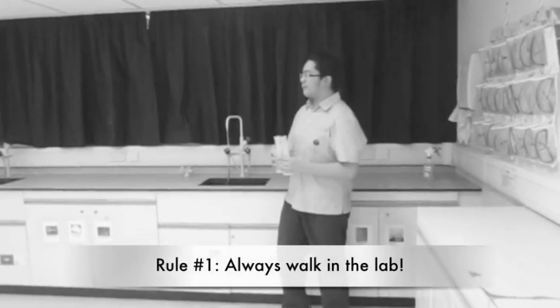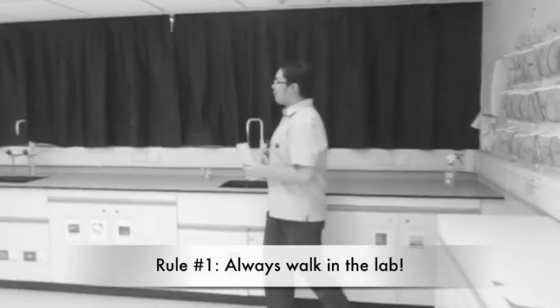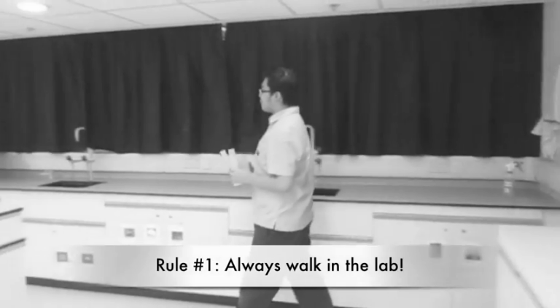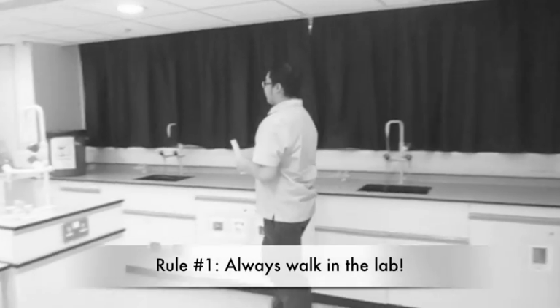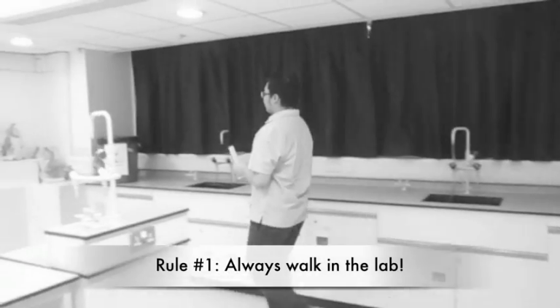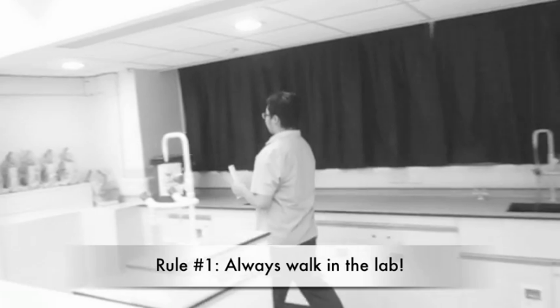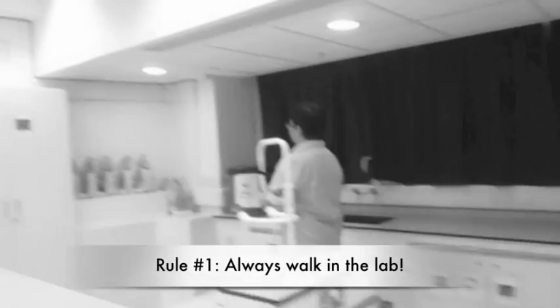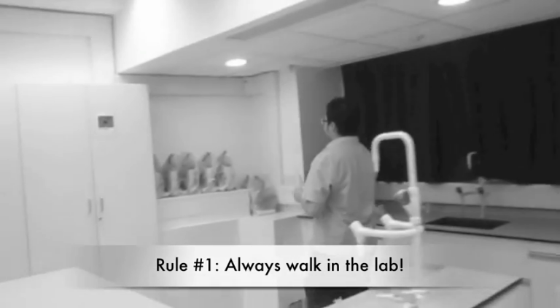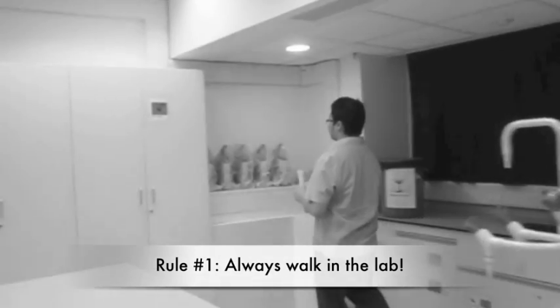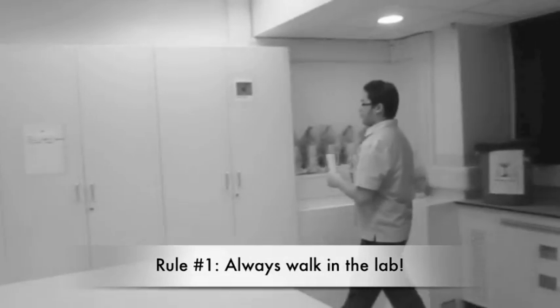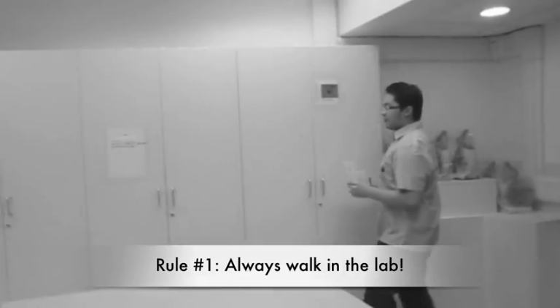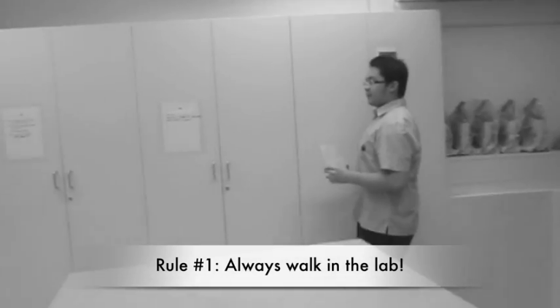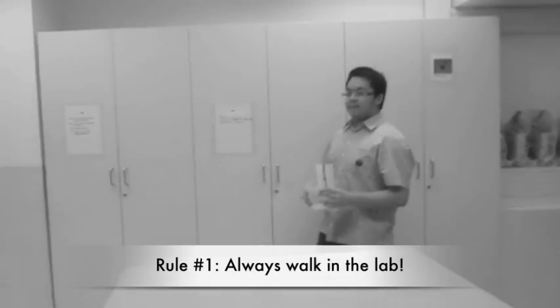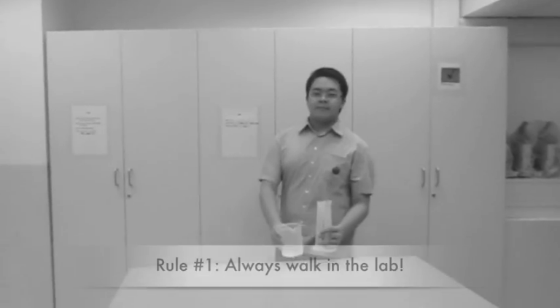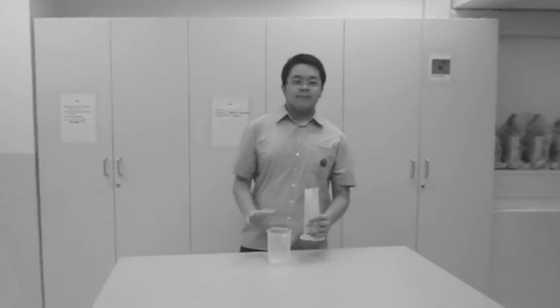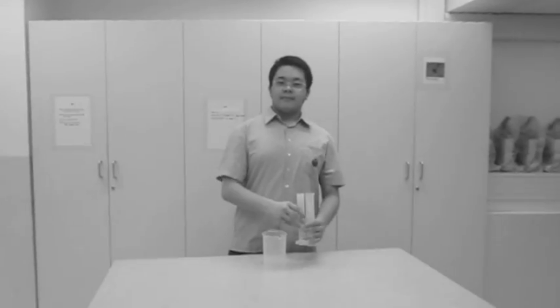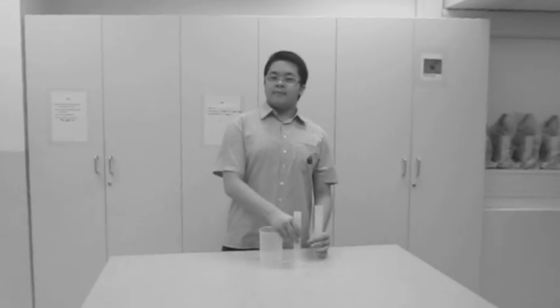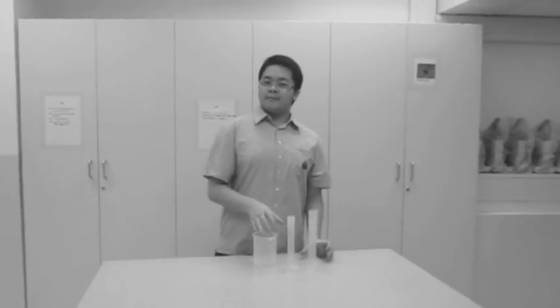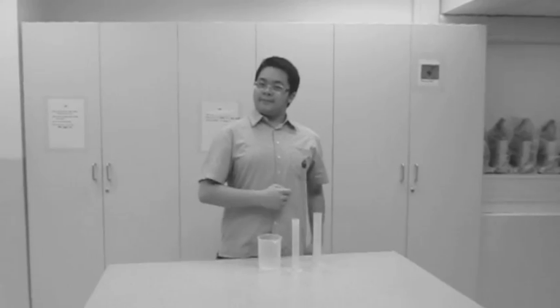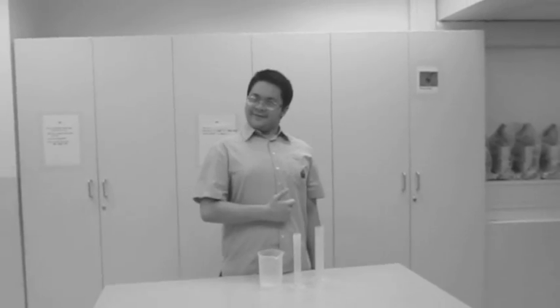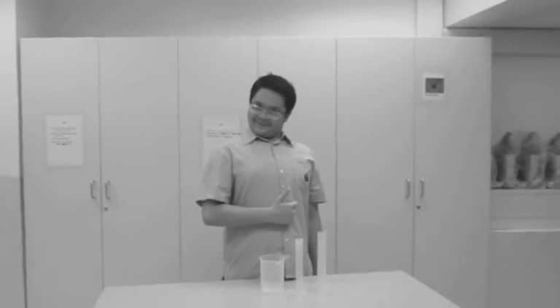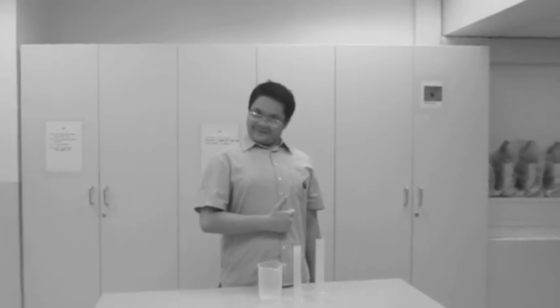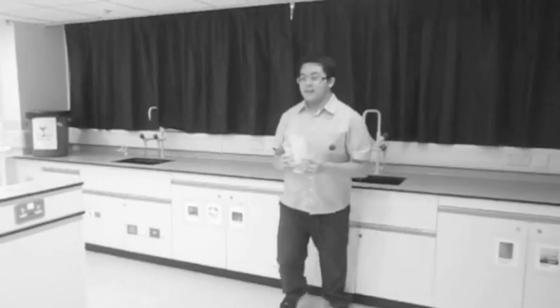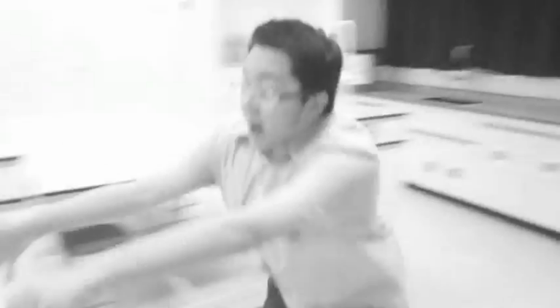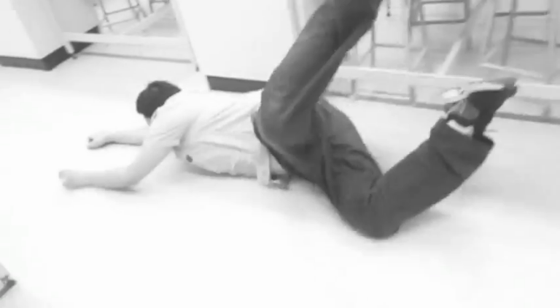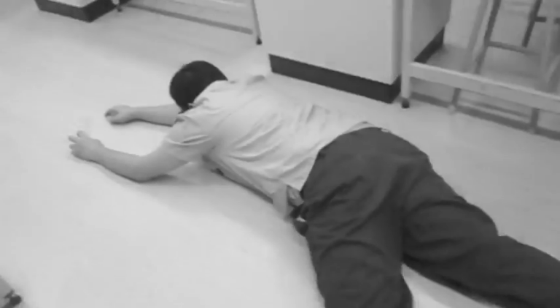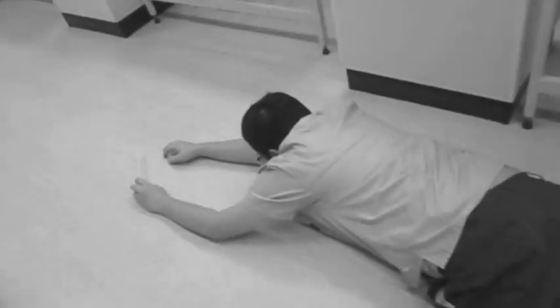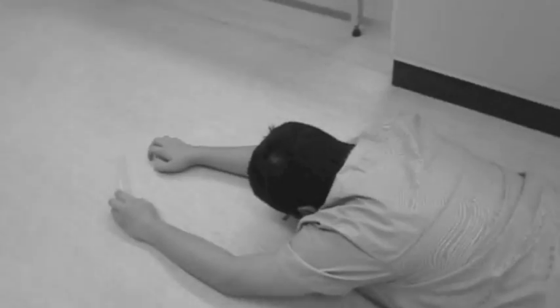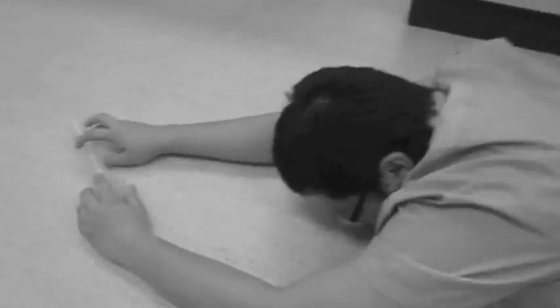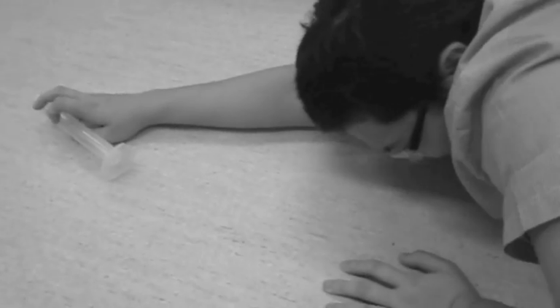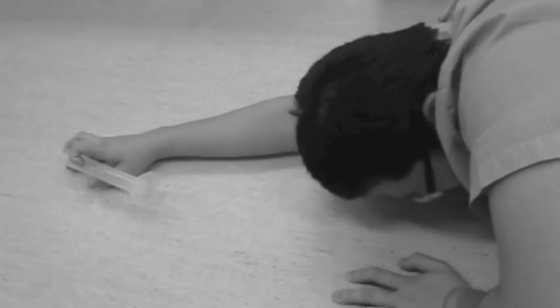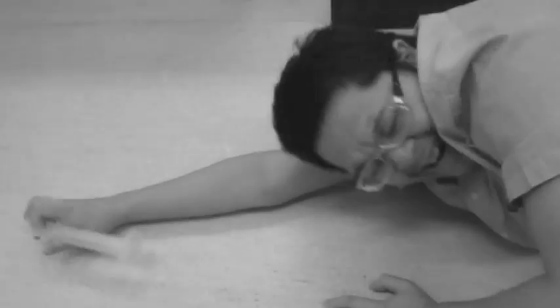Rule number 1. Always walk in the lab. There is no need to hurry. Get your materials, equipment and apparatus safely to your work area. If not, this is what is going to happen. Kaboom!